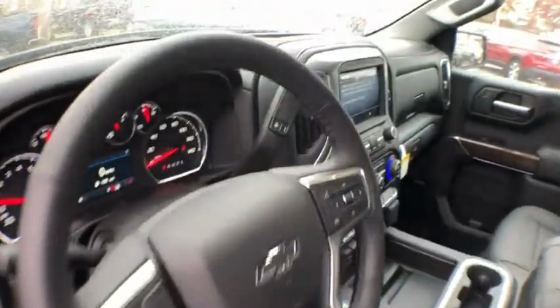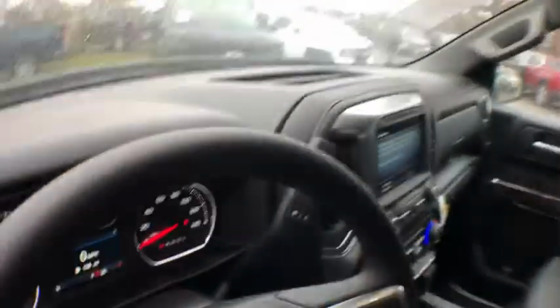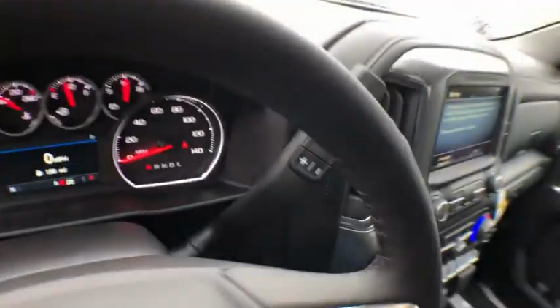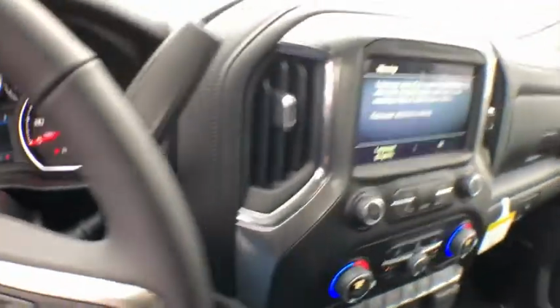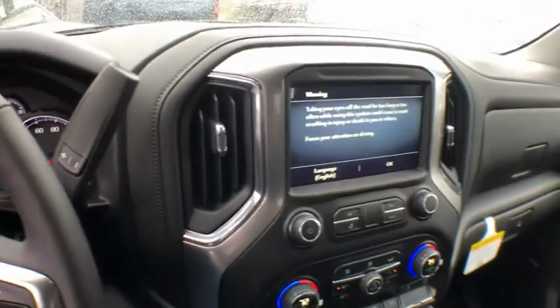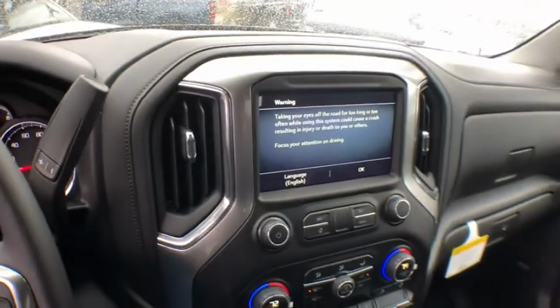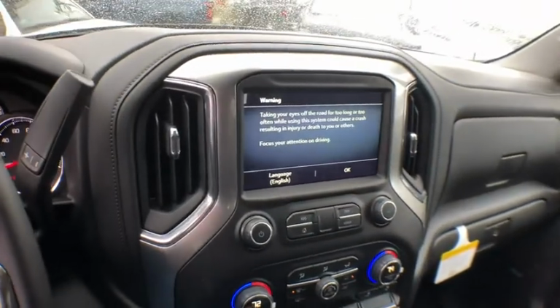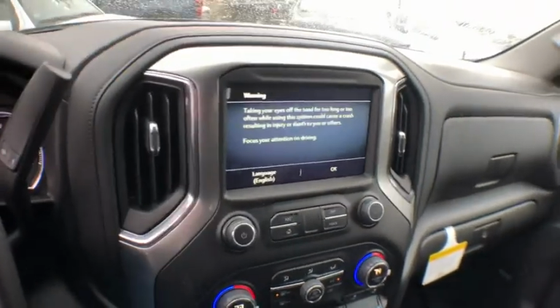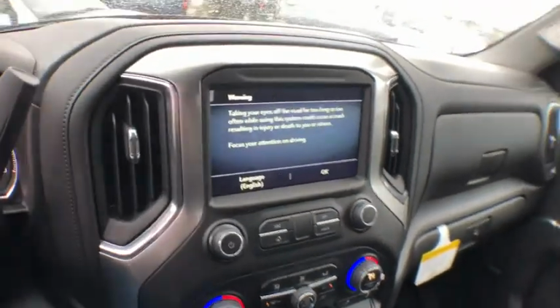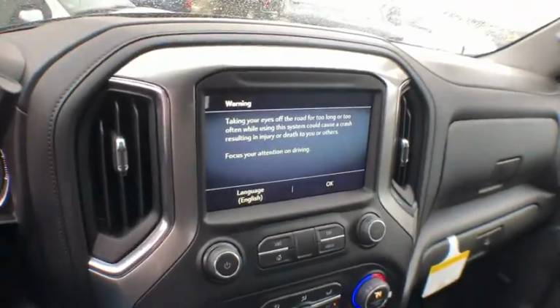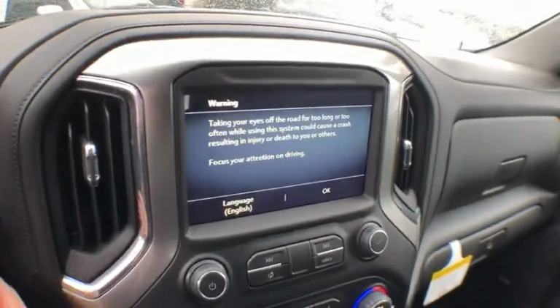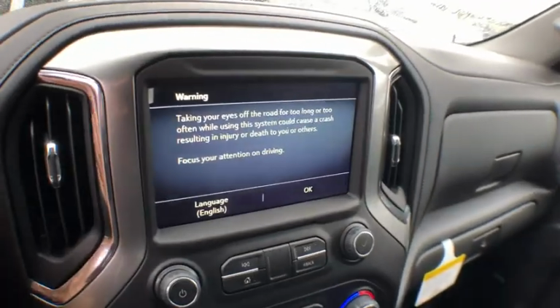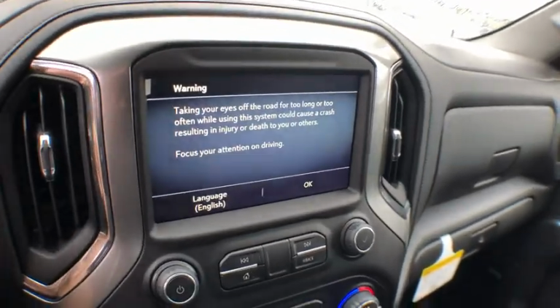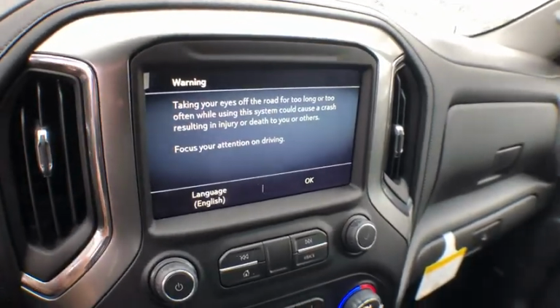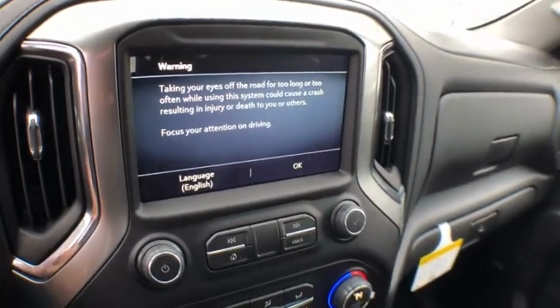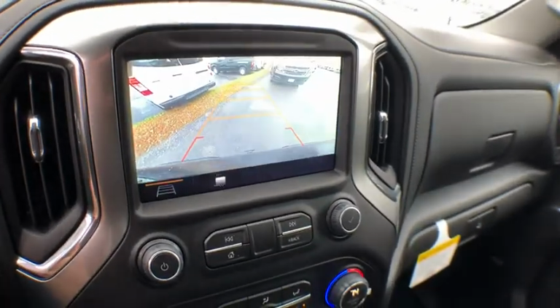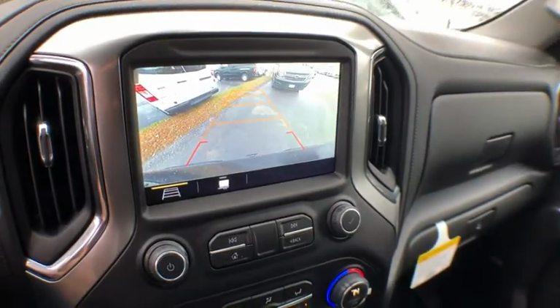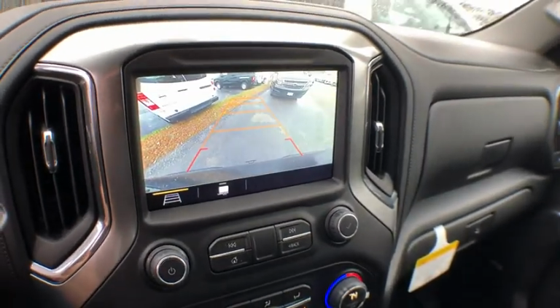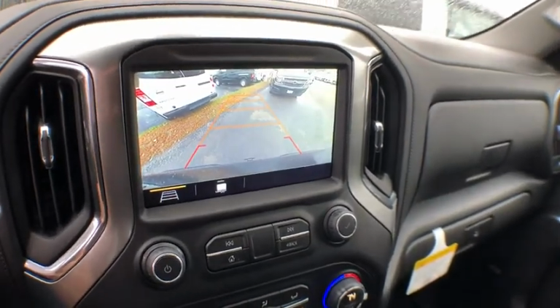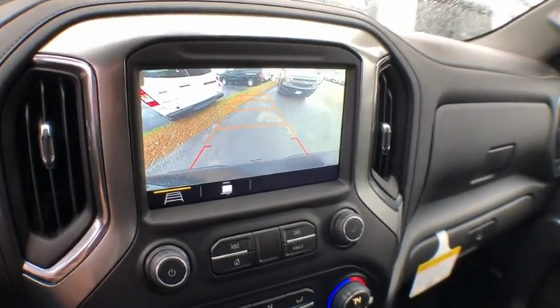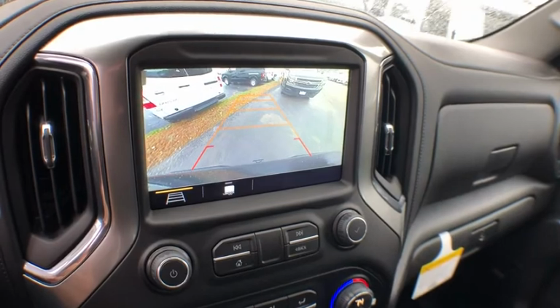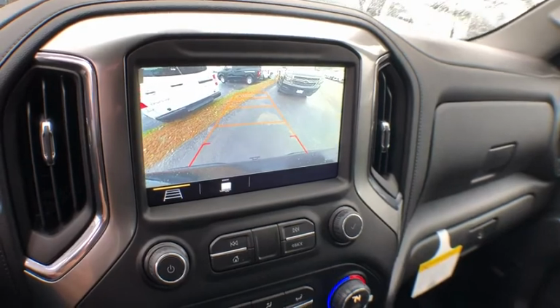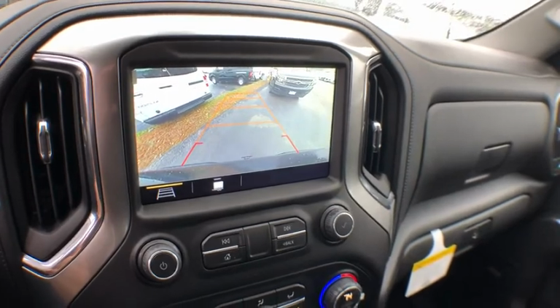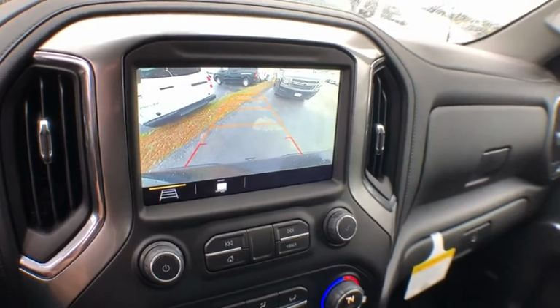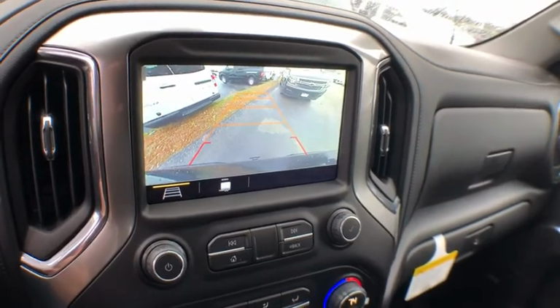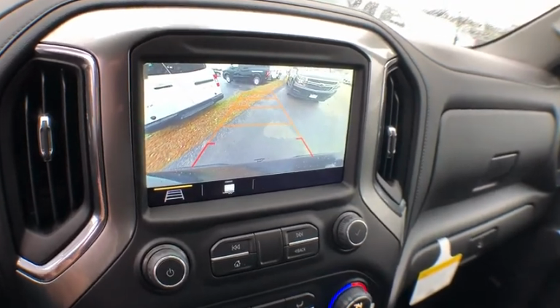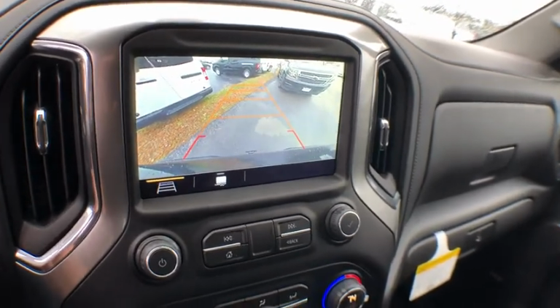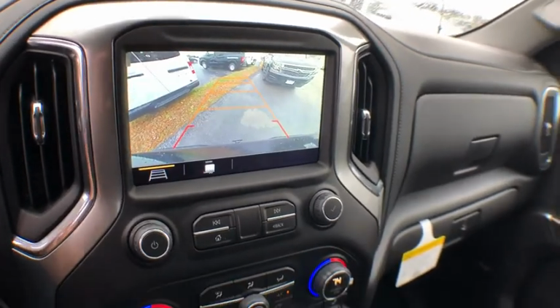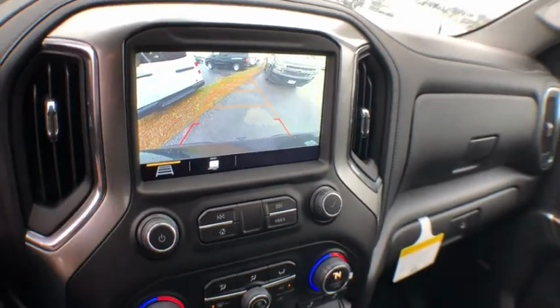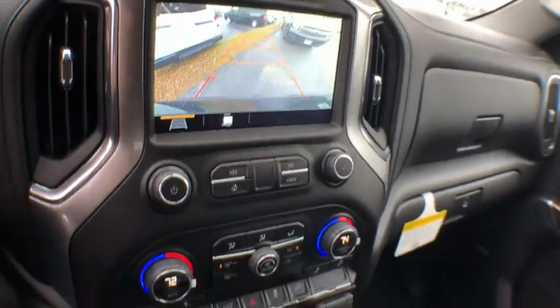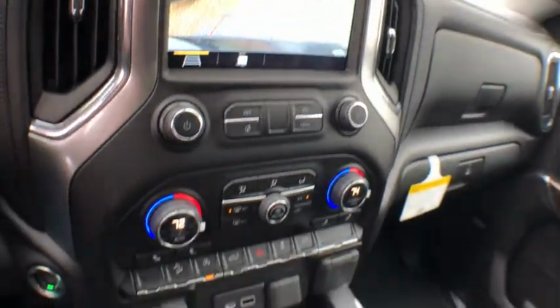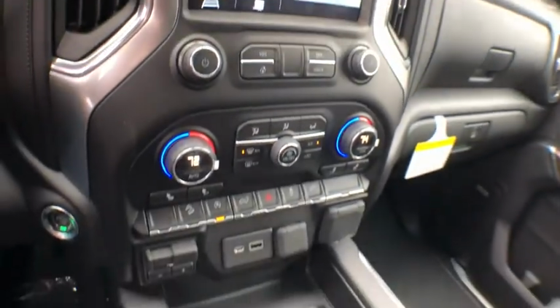Remote engine start, stability control, steering wheel audio control, power steering, anti-theft security system, floor mats, four-wheel drive, cruise control.